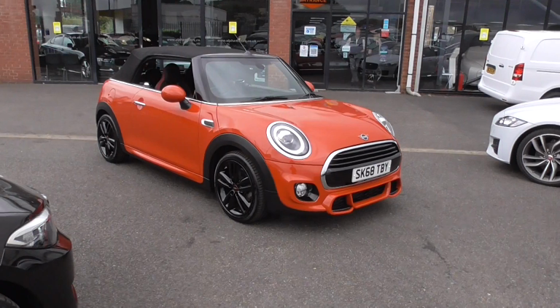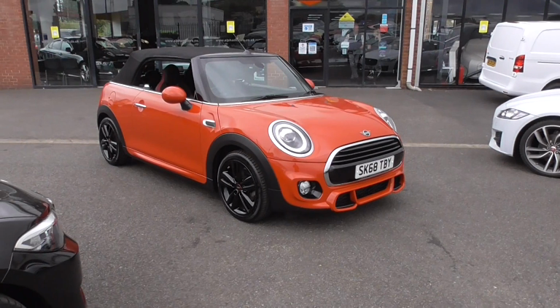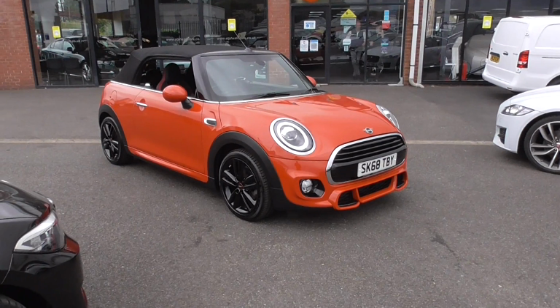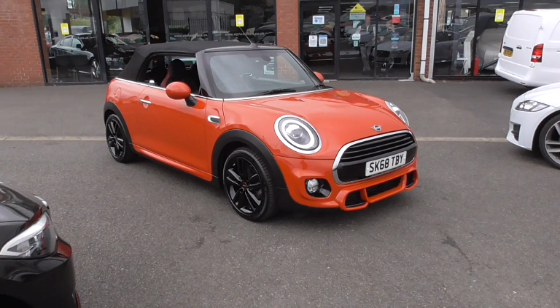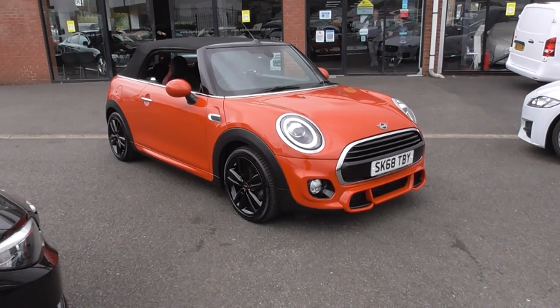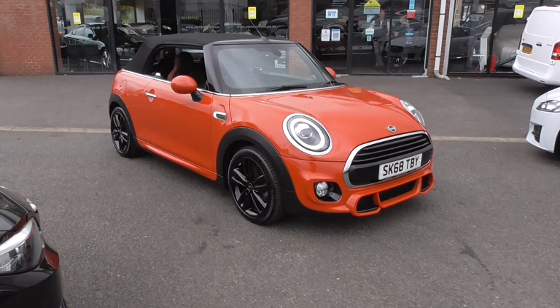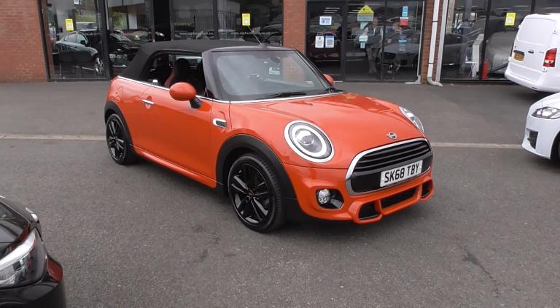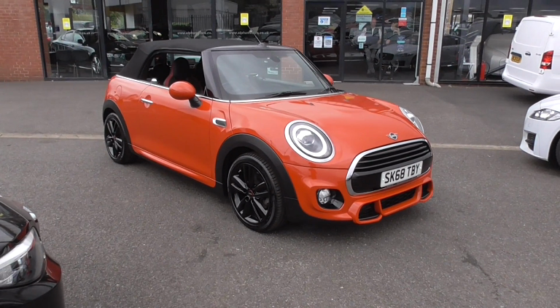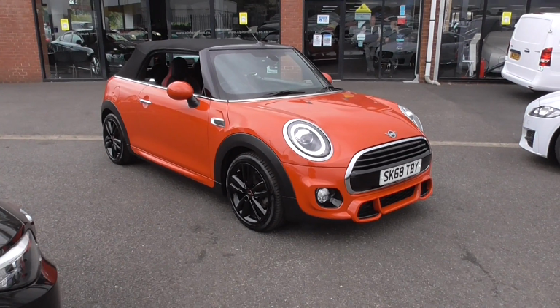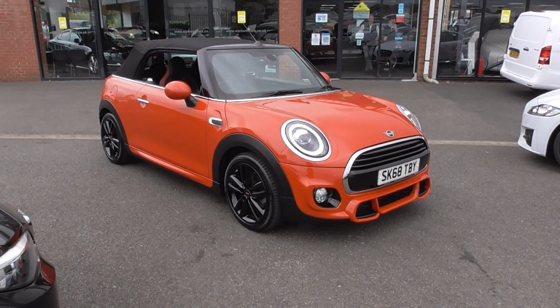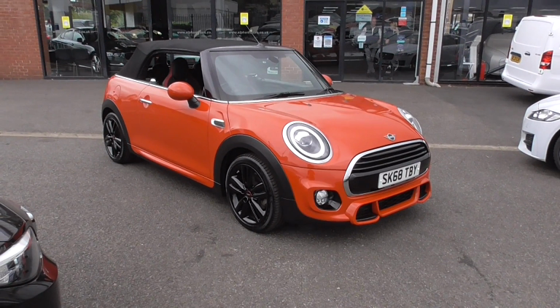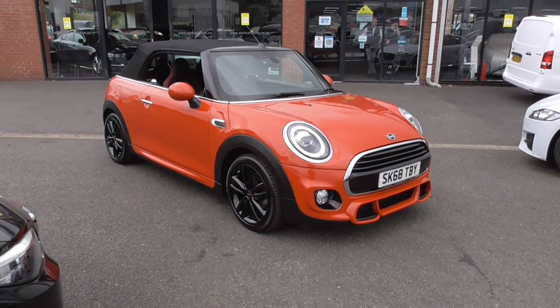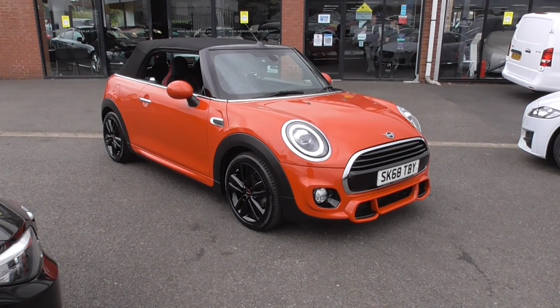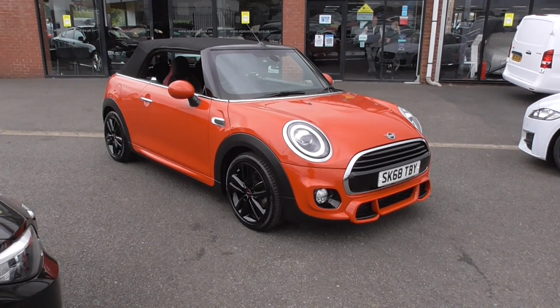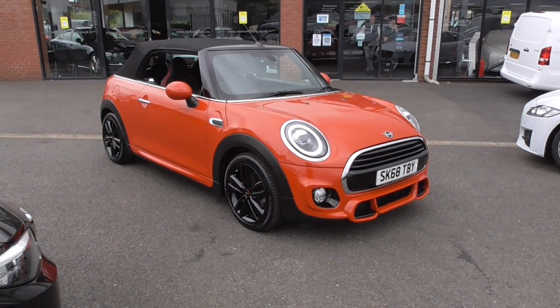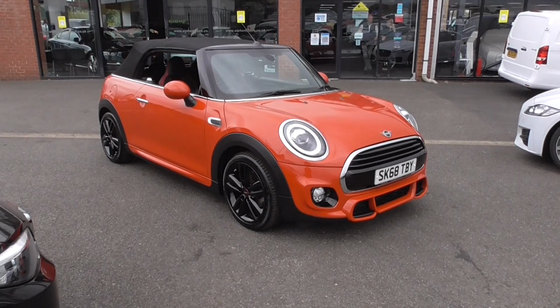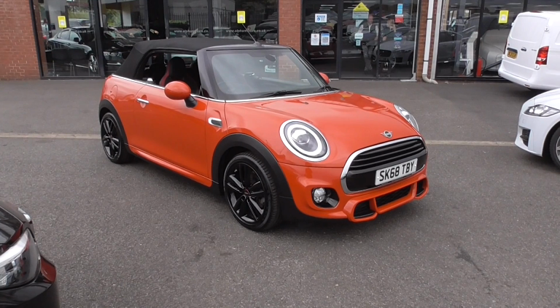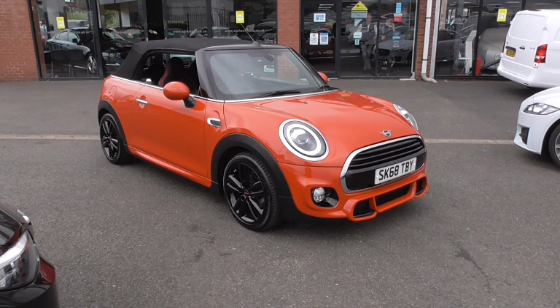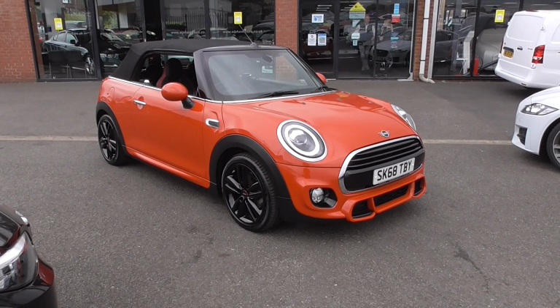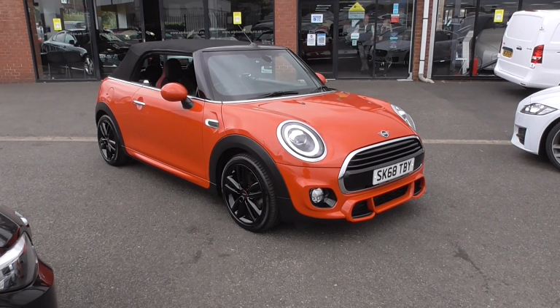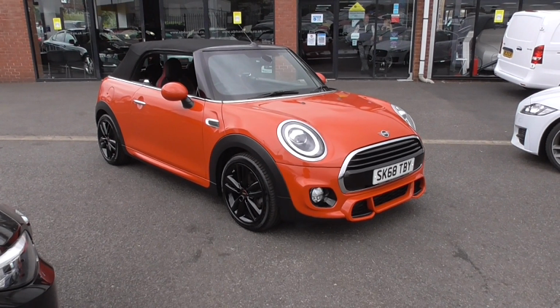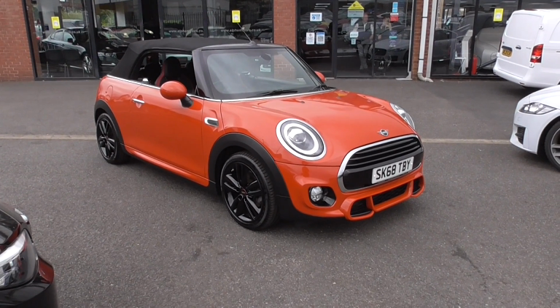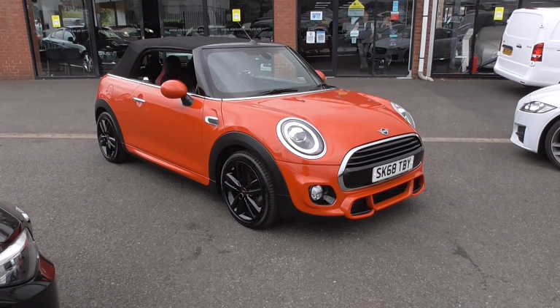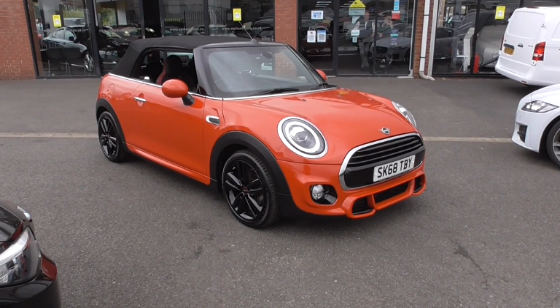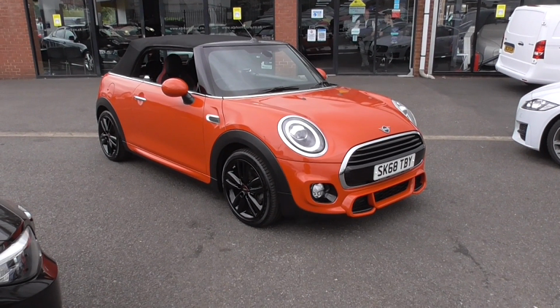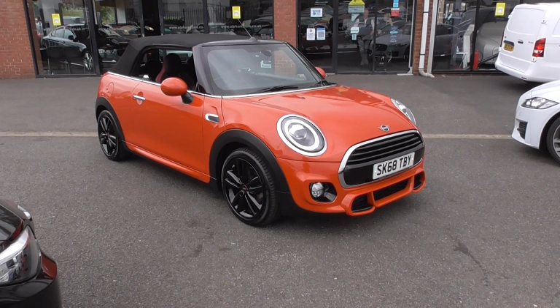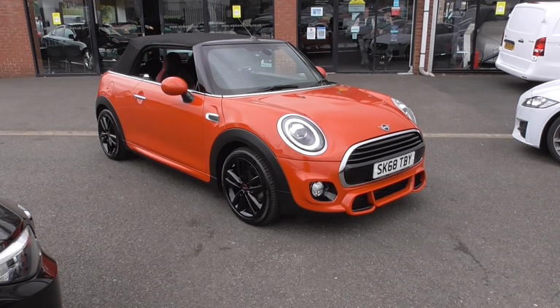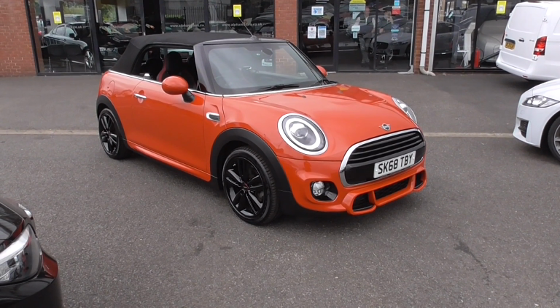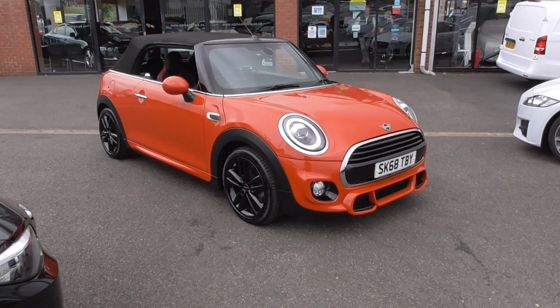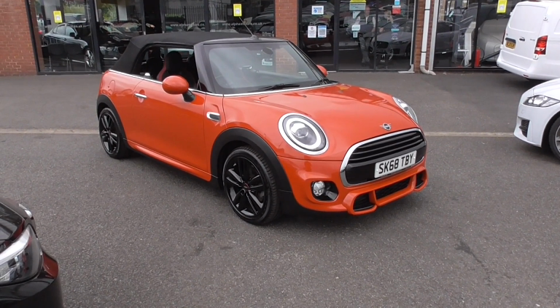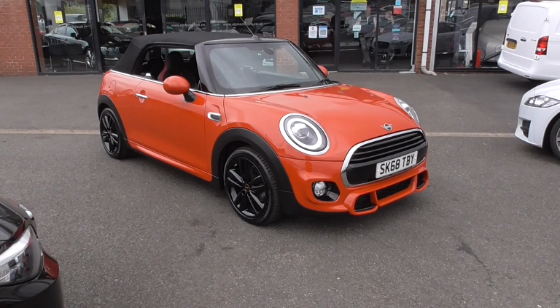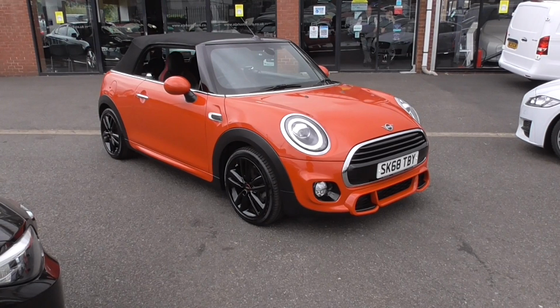Hello, welcome to Alfa Motors here in Wigan. My name's Dom and today I'm excited to show you around this lovely 2018 68 plate Mini Cooper.